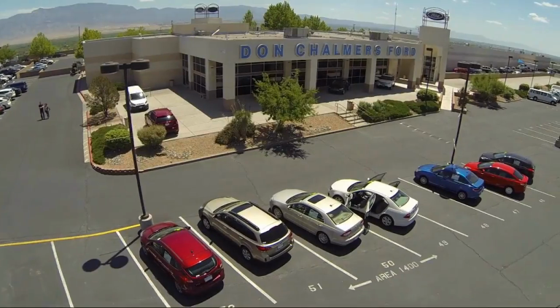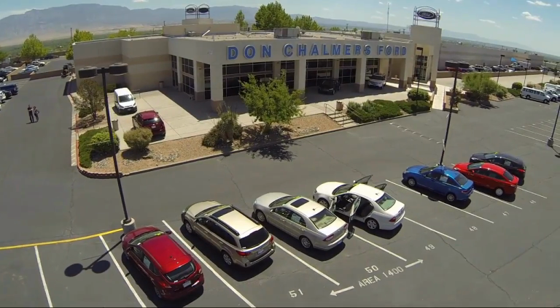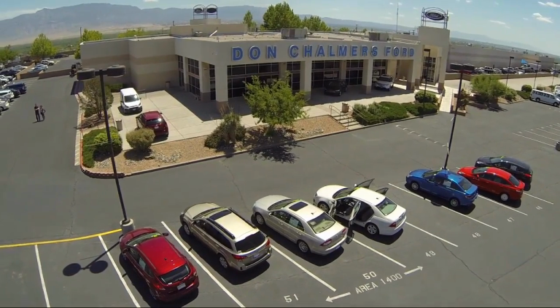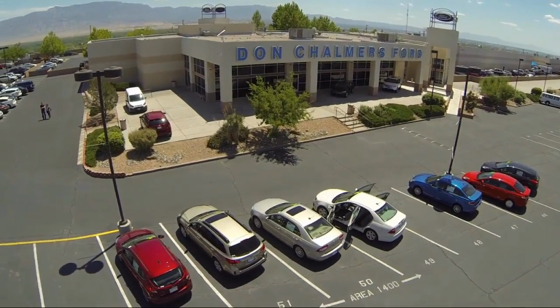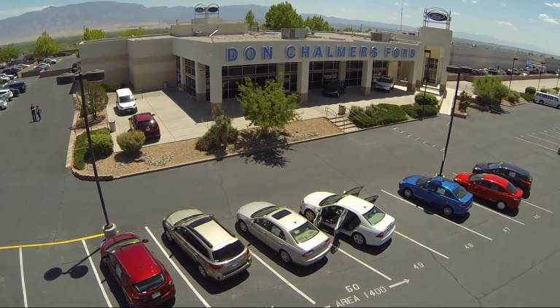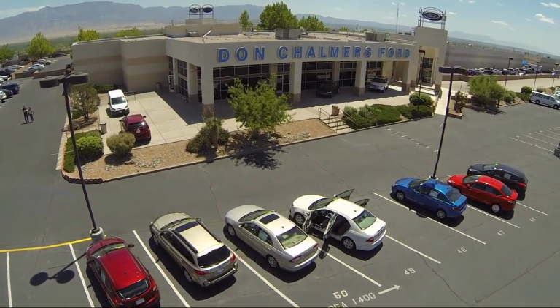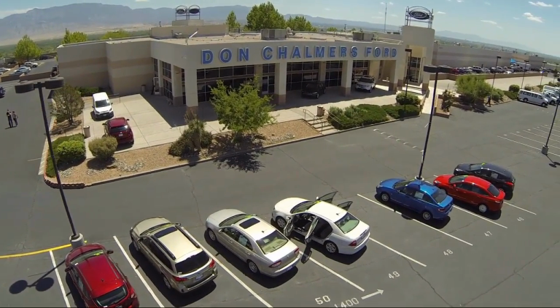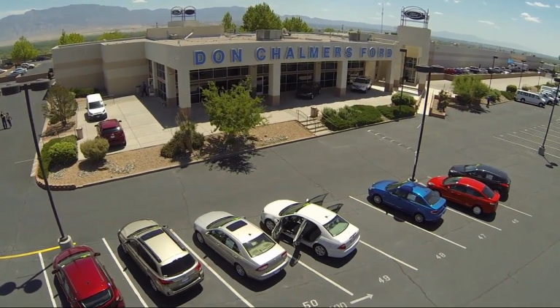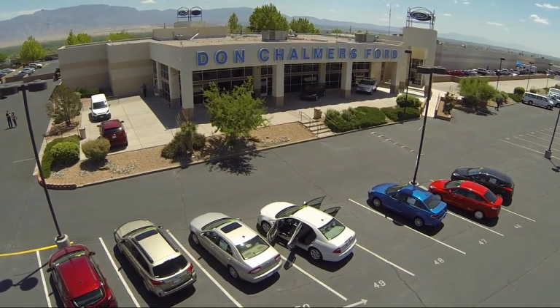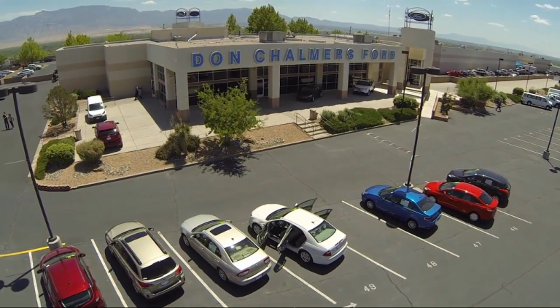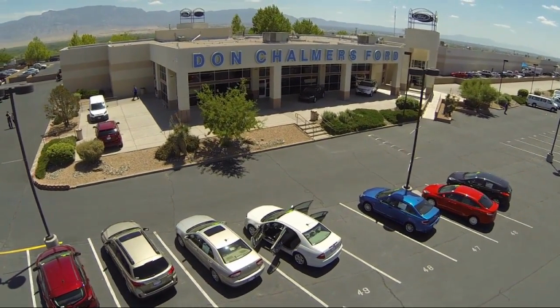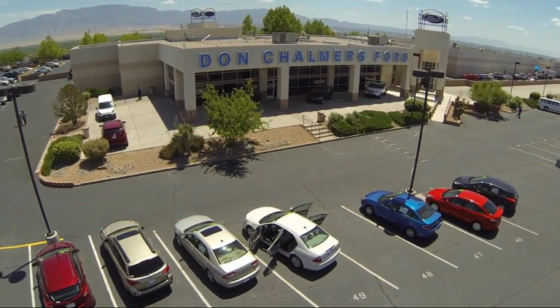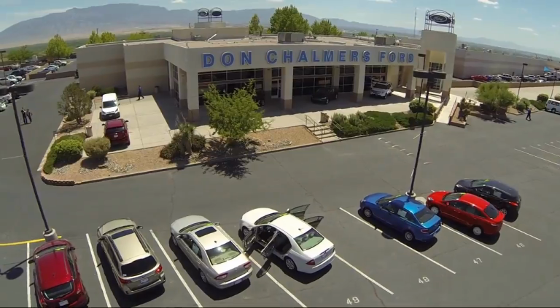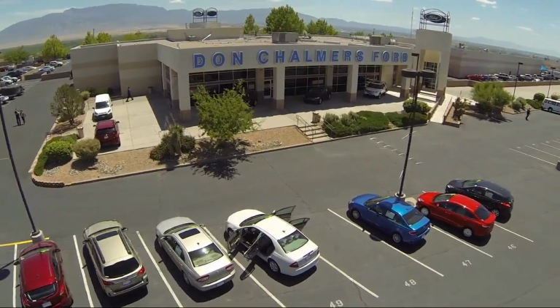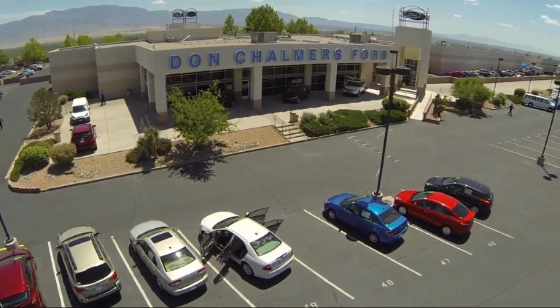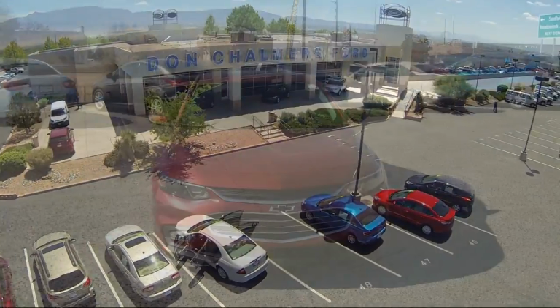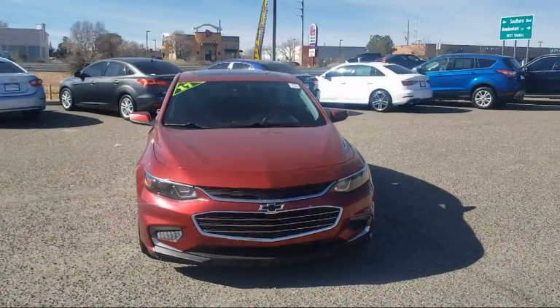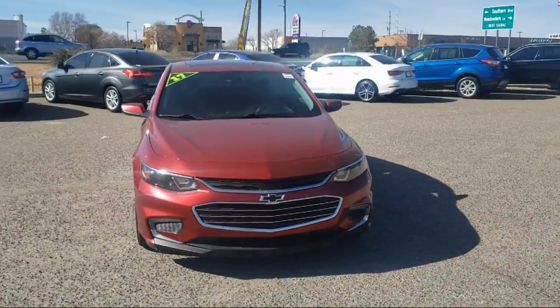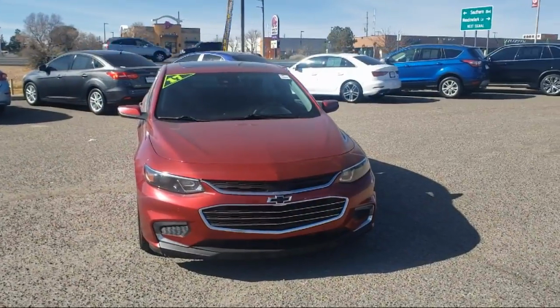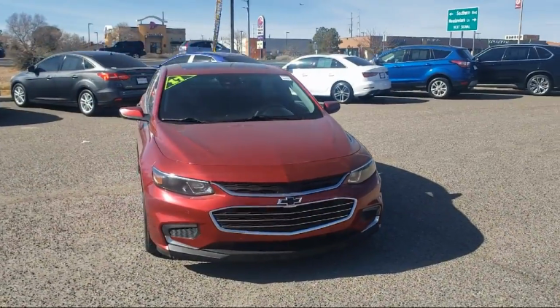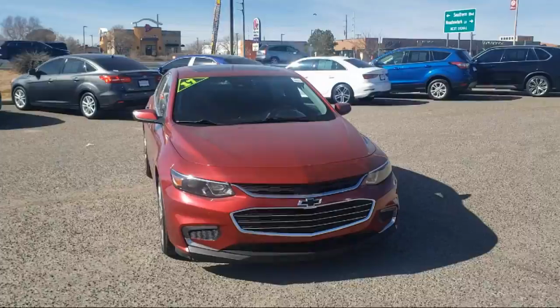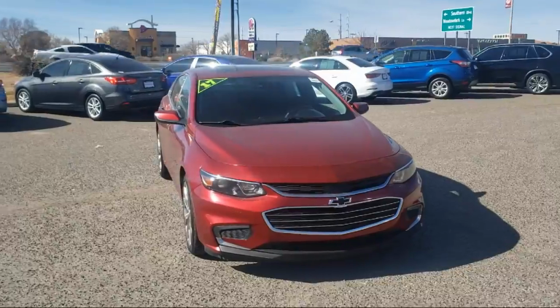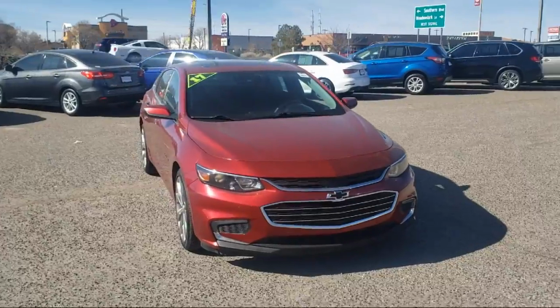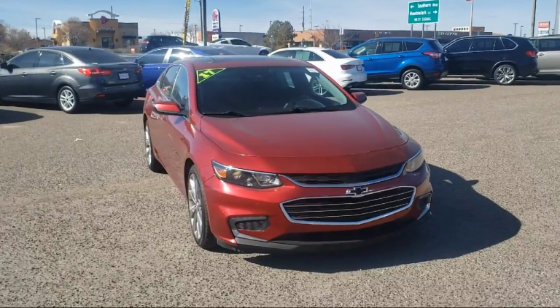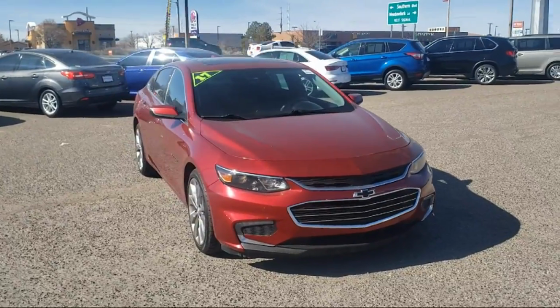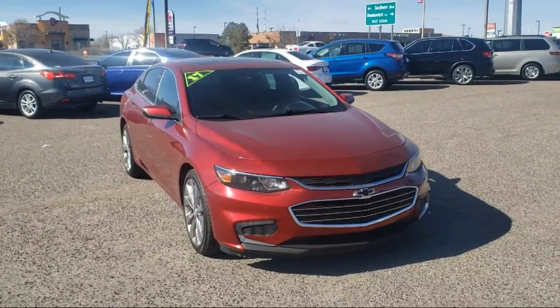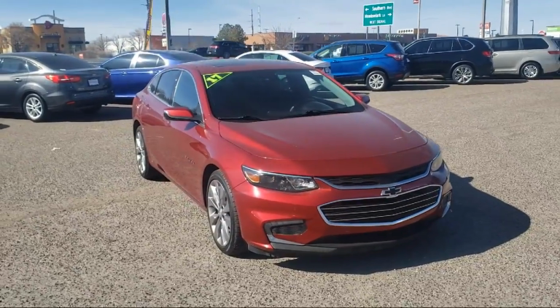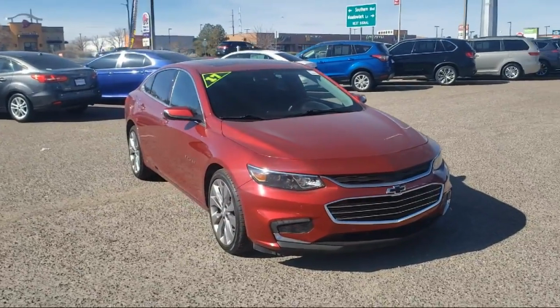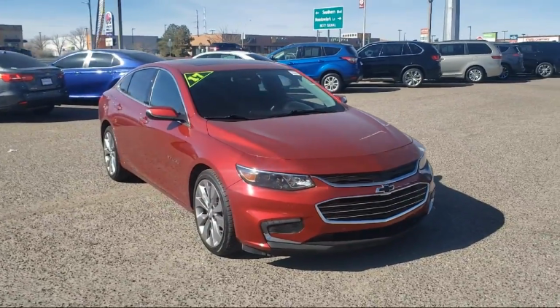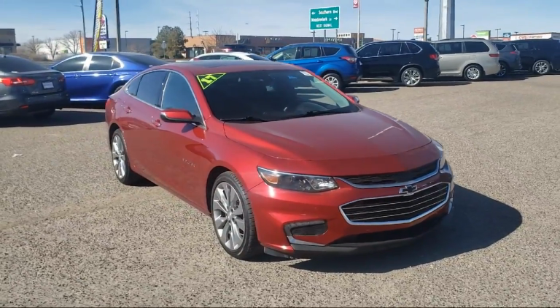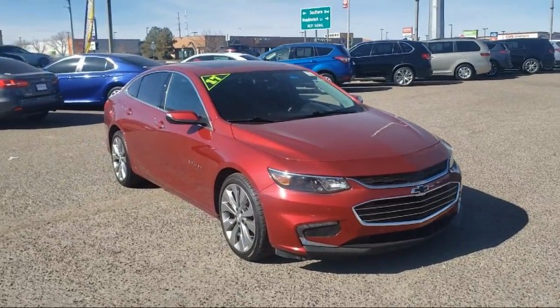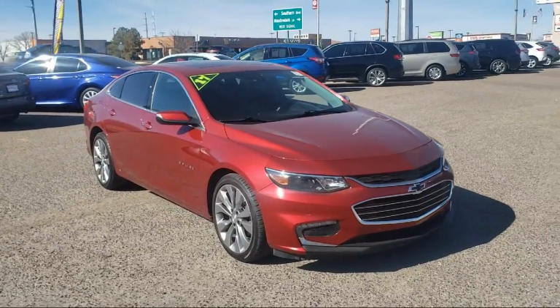Welcome to Don Chalmers Ford, and here's a look at another one of our vehicles from our great selection. It comes equipped with Bluetooth smartphone integration, navigation, and rear view camera.